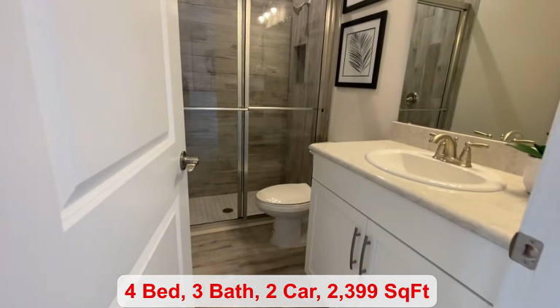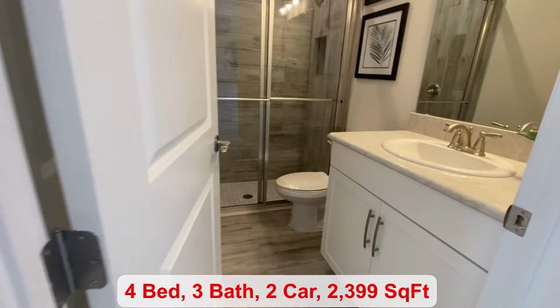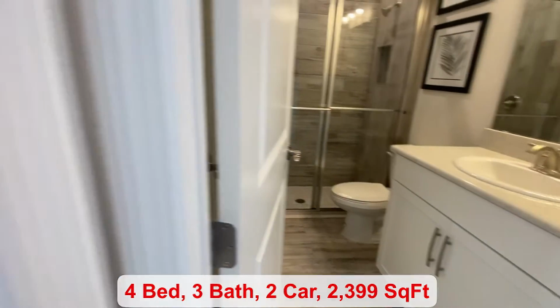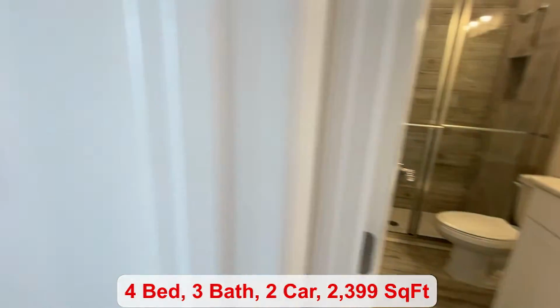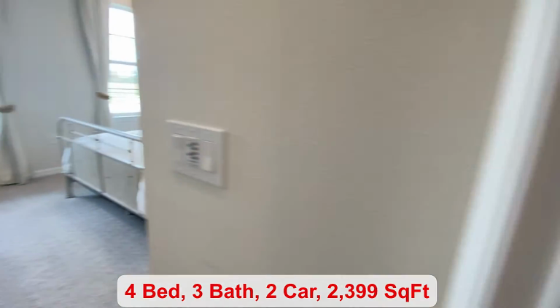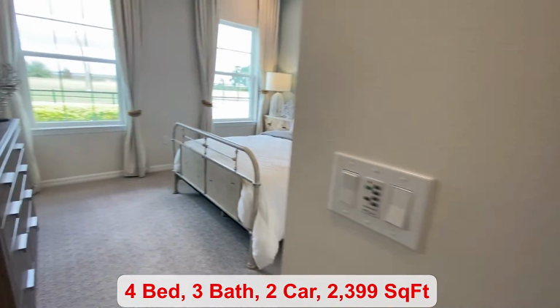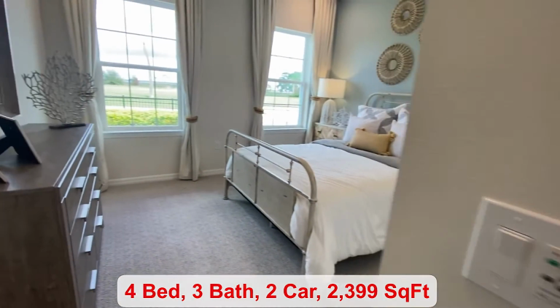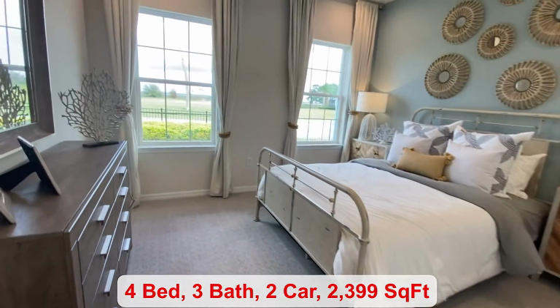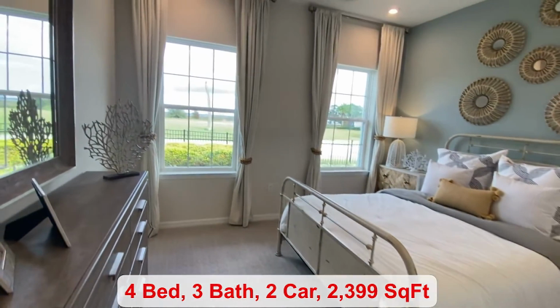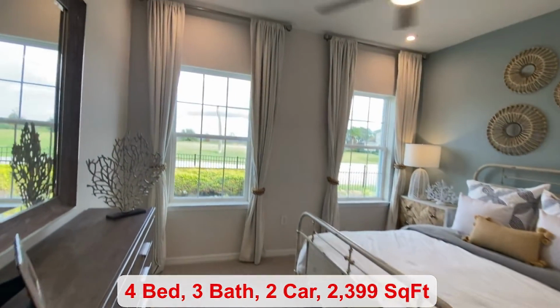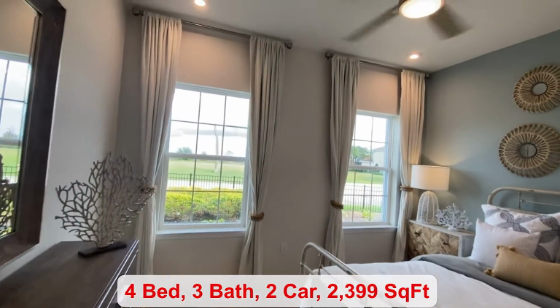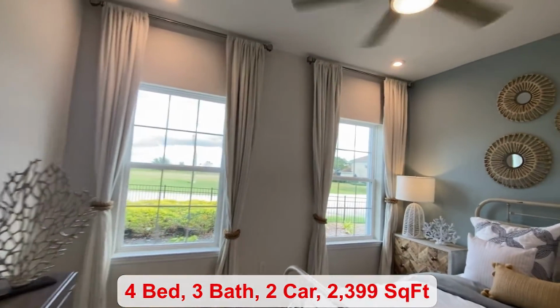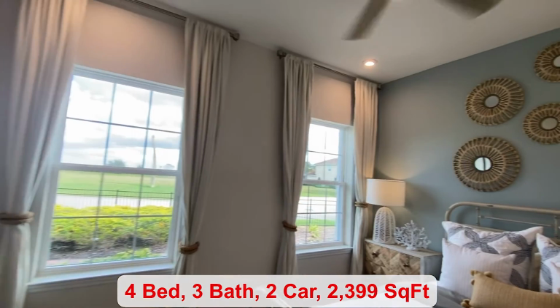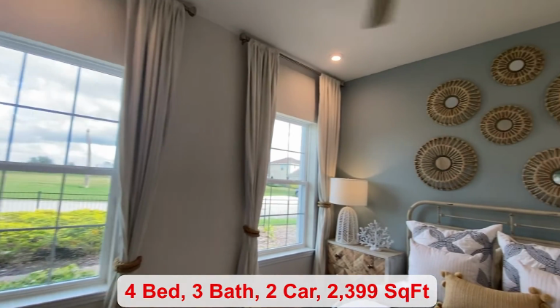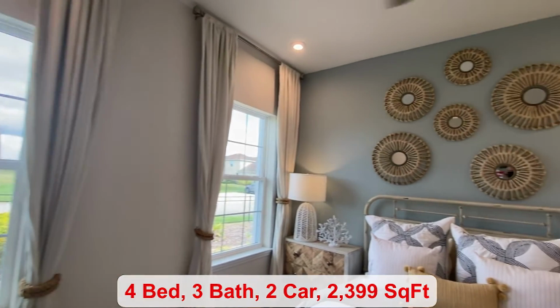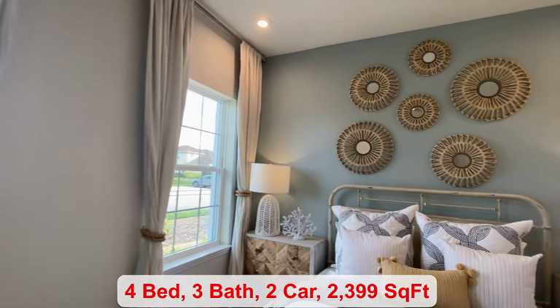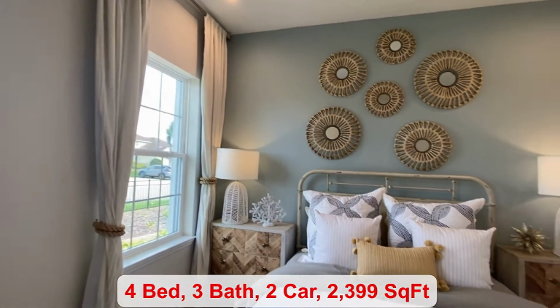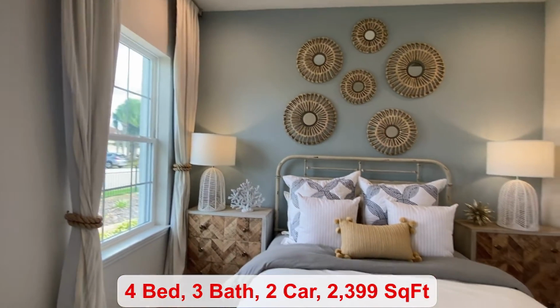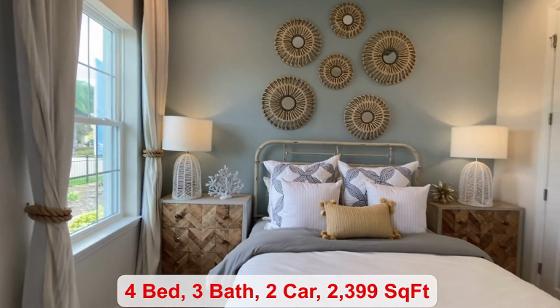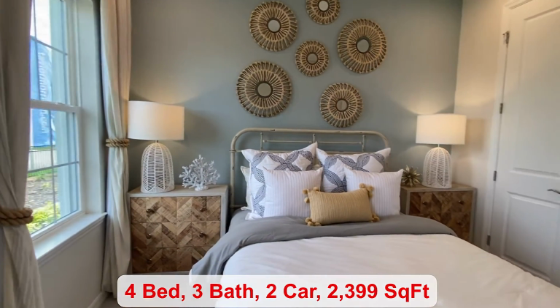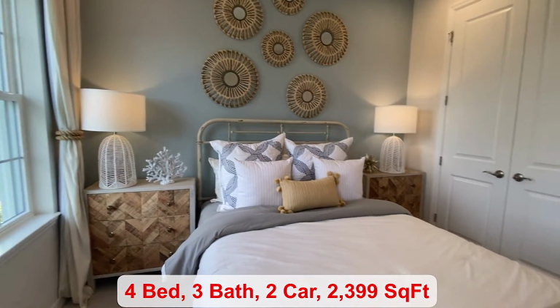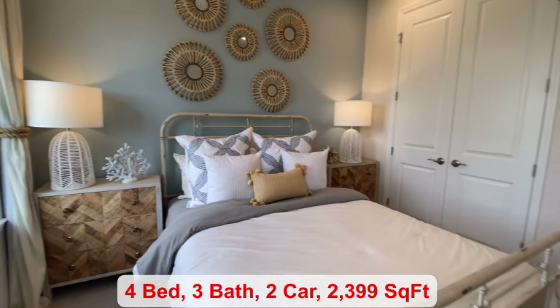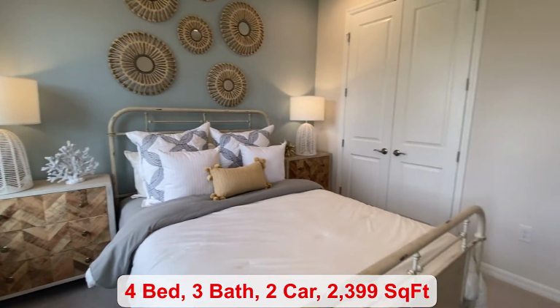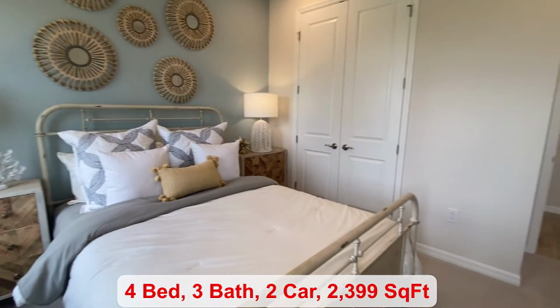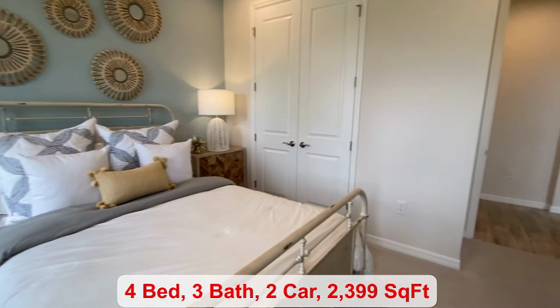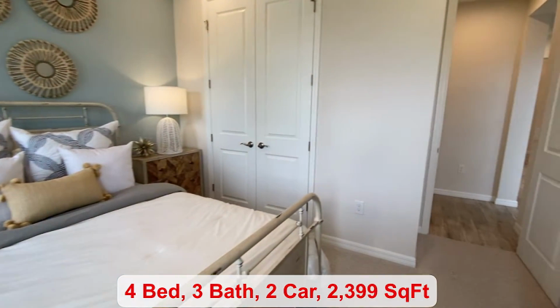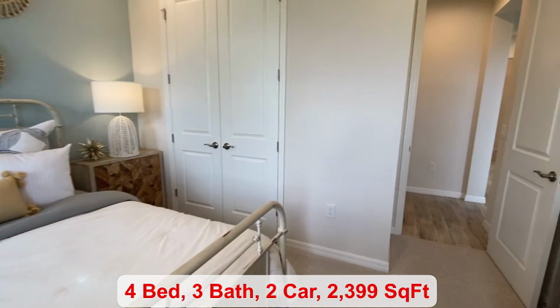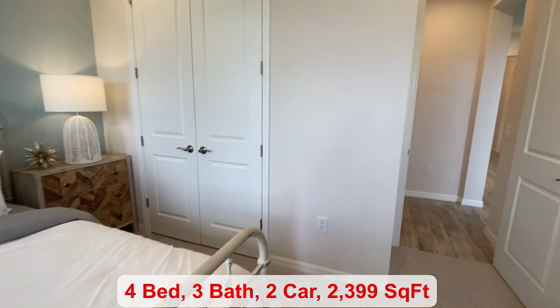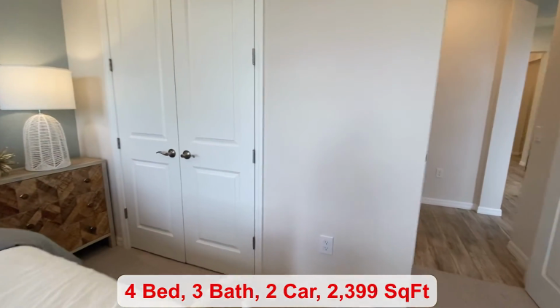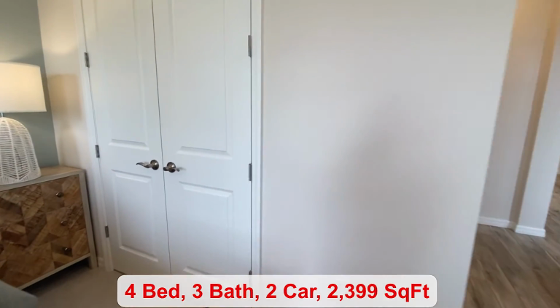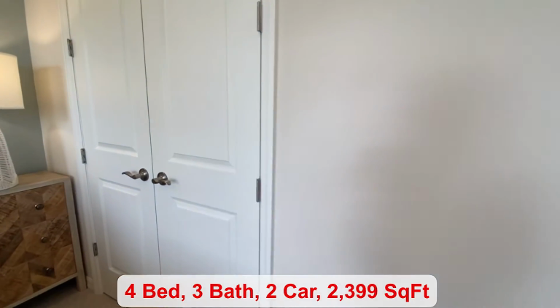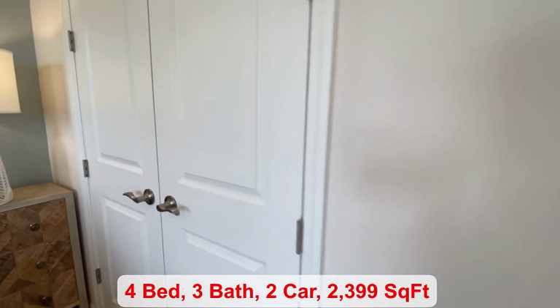You have a full-size bathroom, and then you come into your bedroom with two large windows letting lots of natural light in. Over here you have your closet.